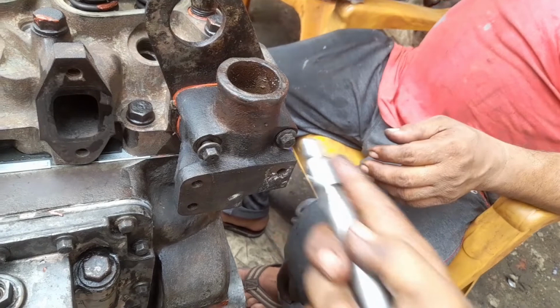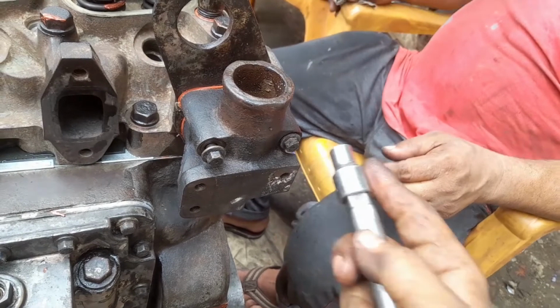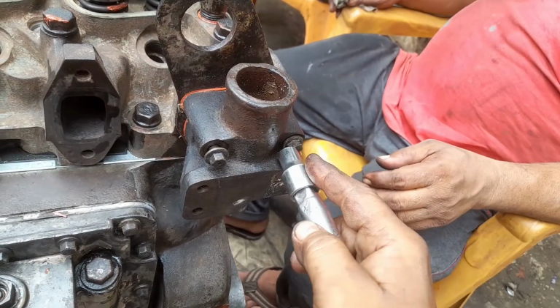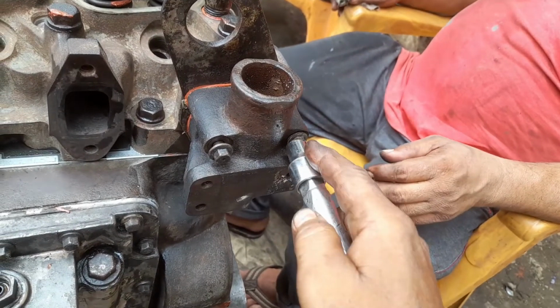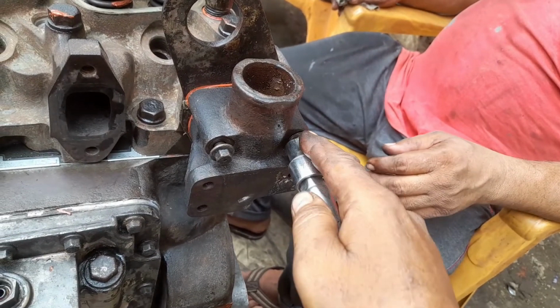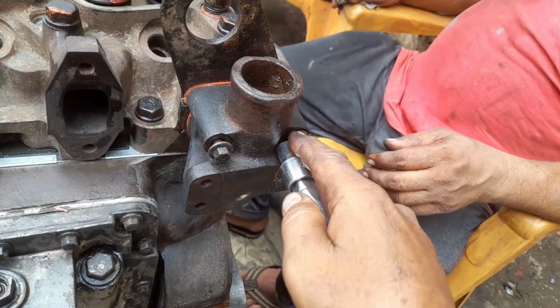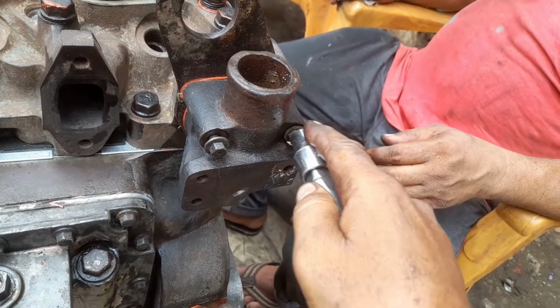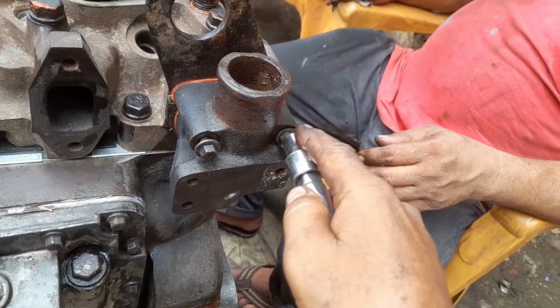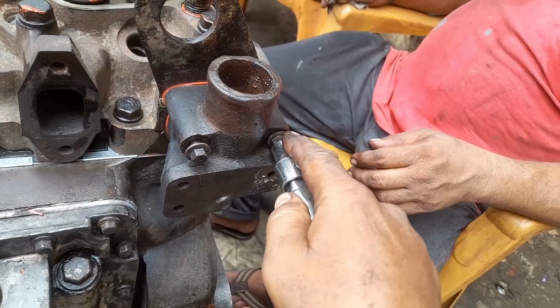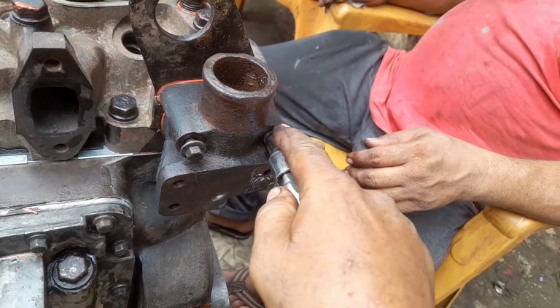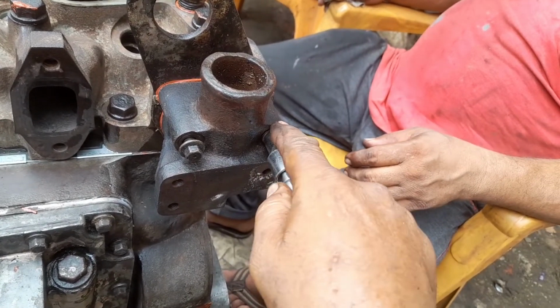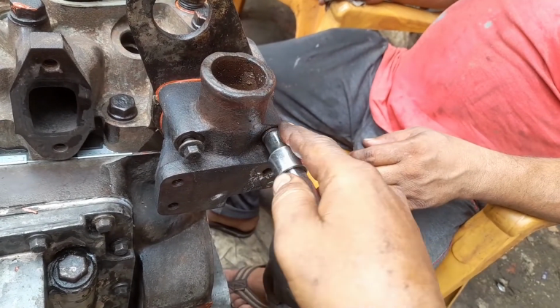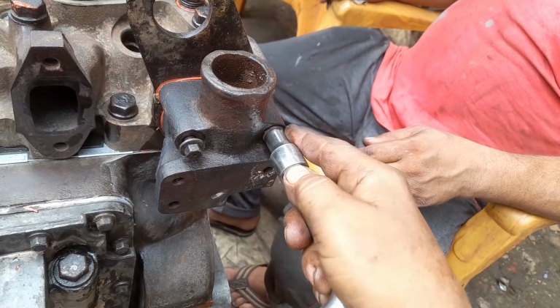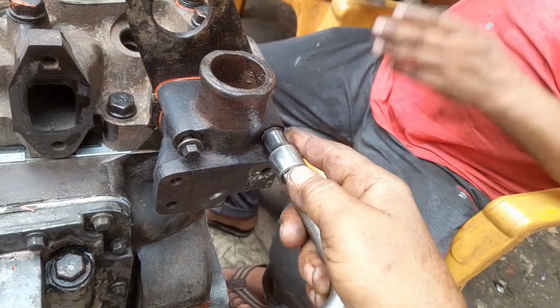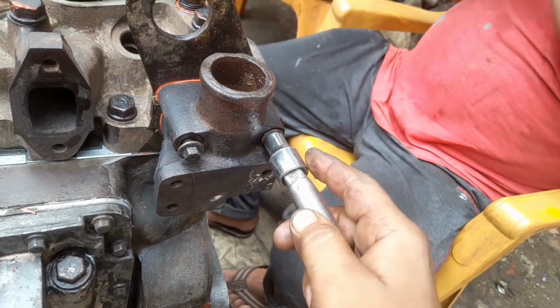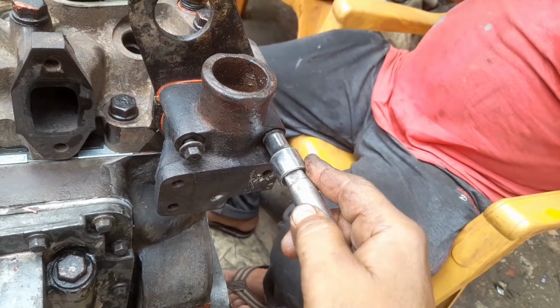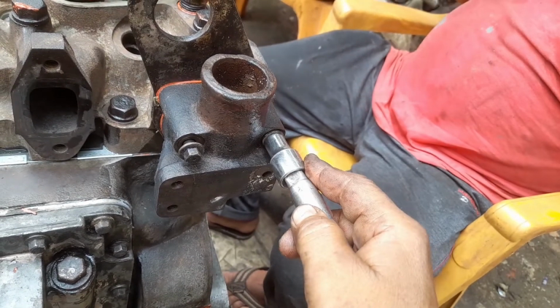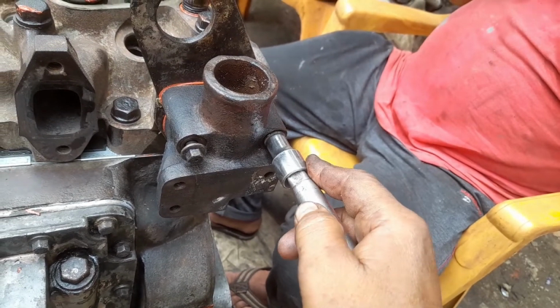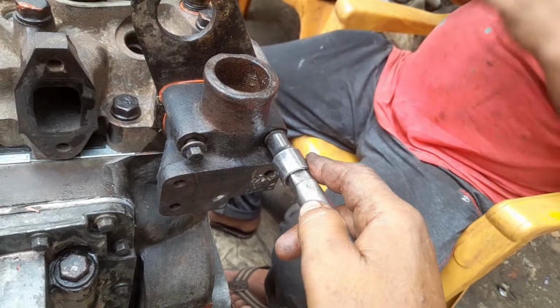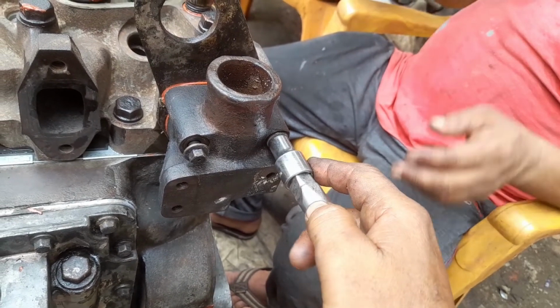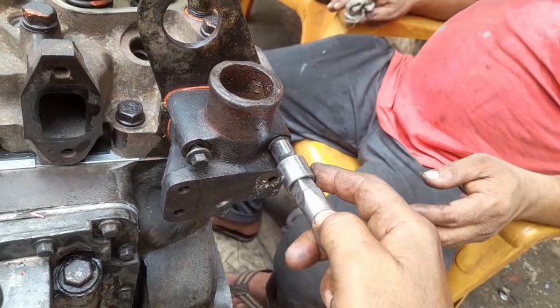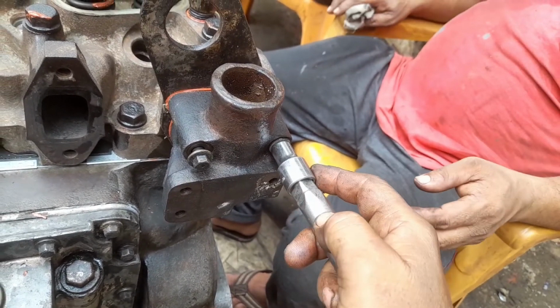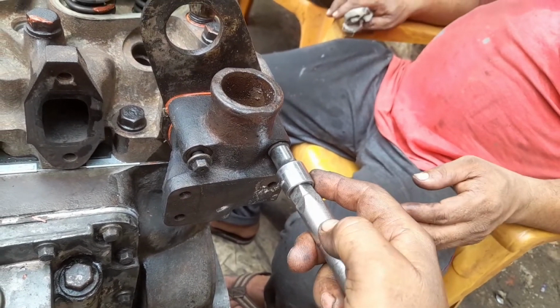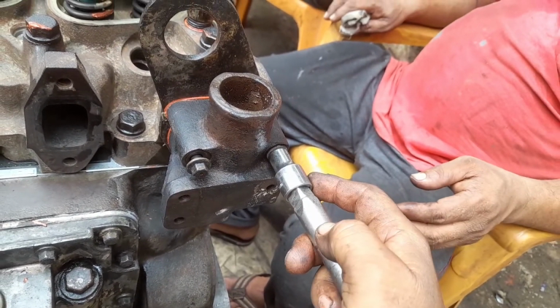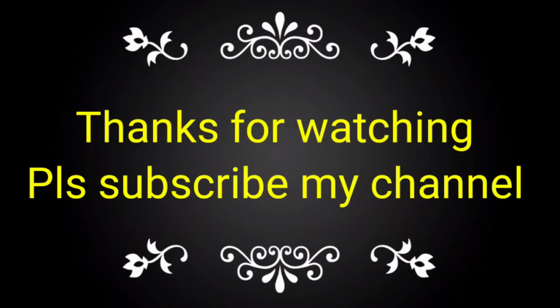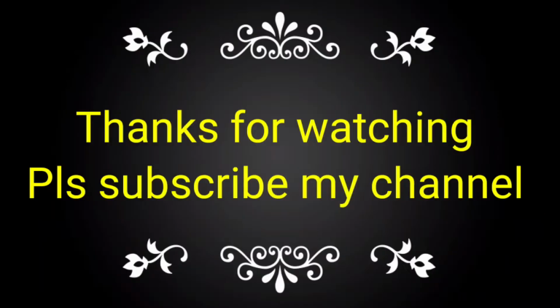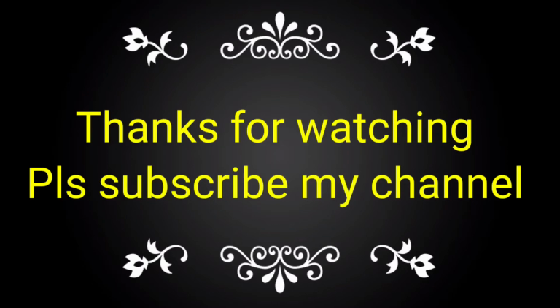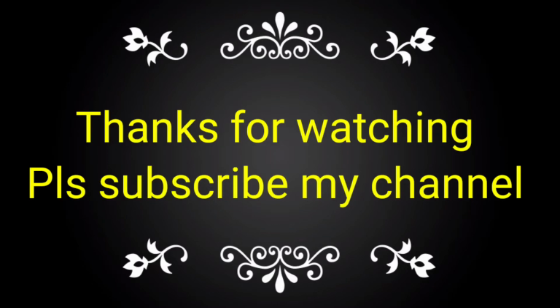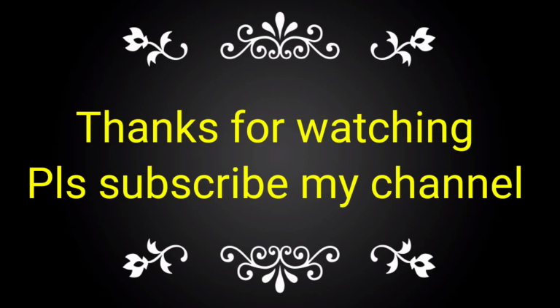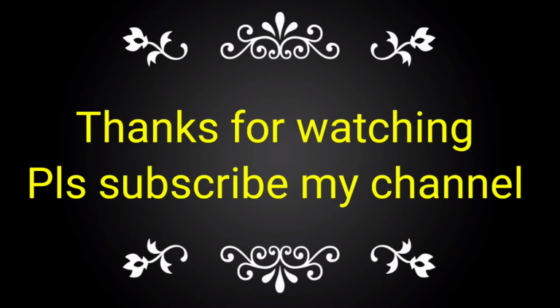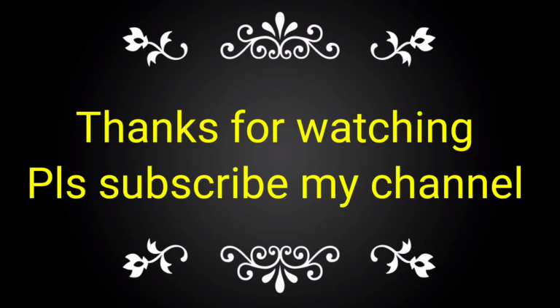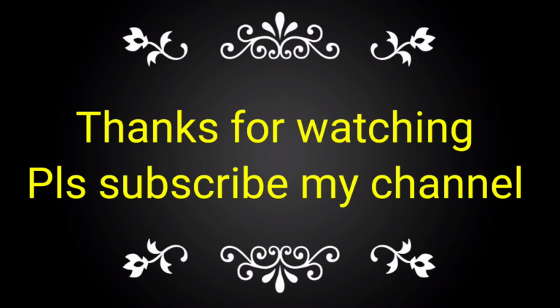This allows cooling of the coolant through the radiator. This is the complete process for the fitment of the thermostat housing along with the thermostat. If you like this video, please subscribe to my channel.